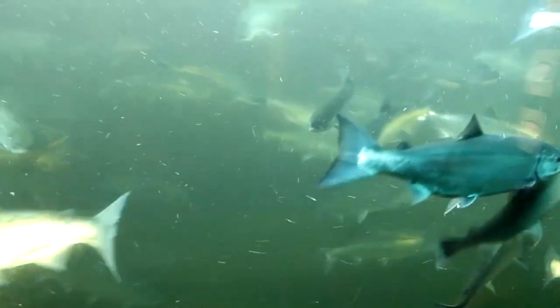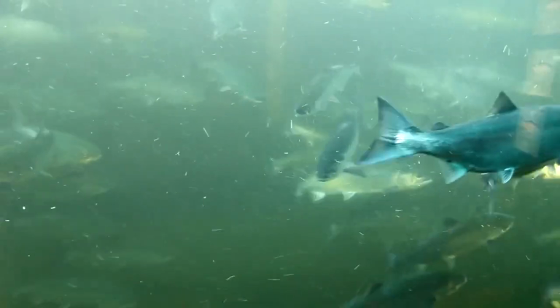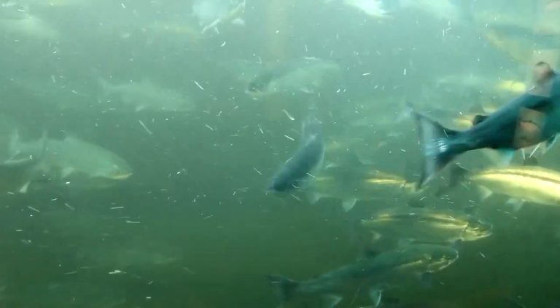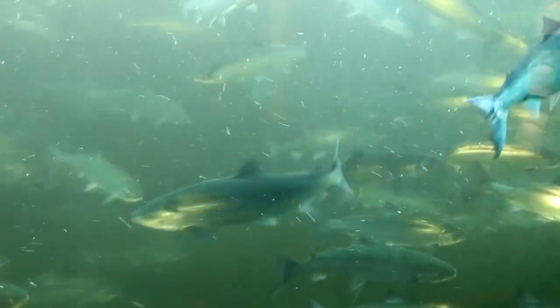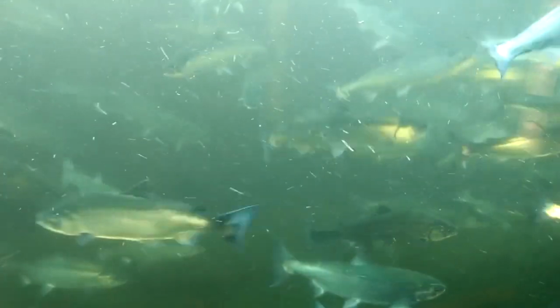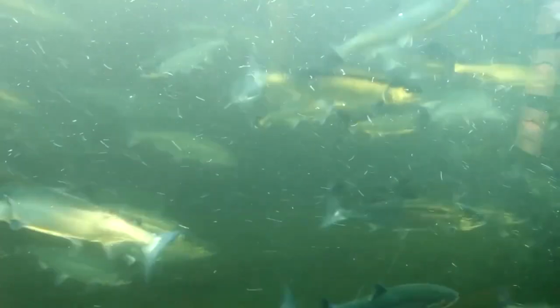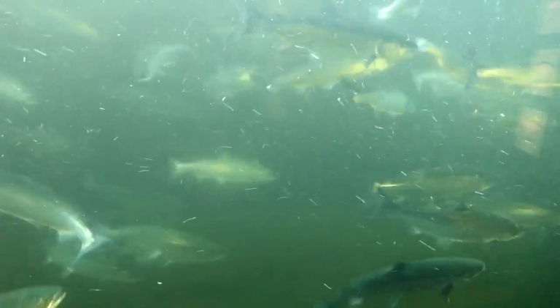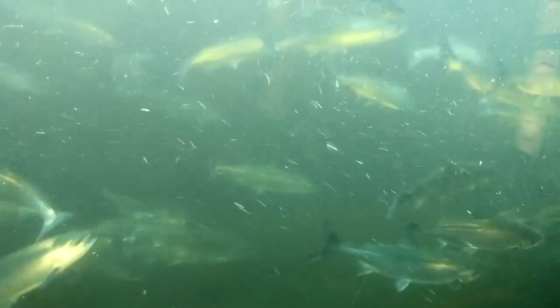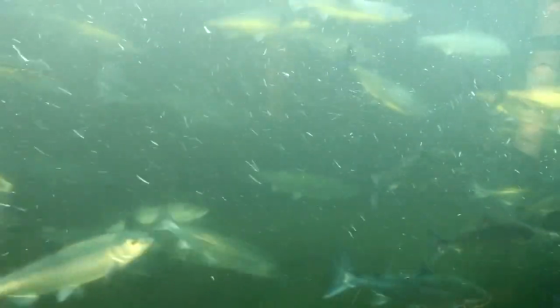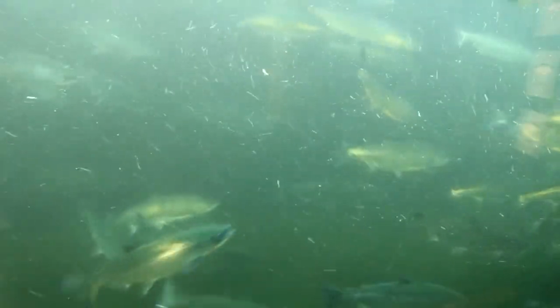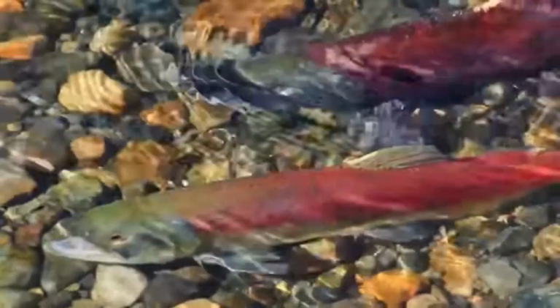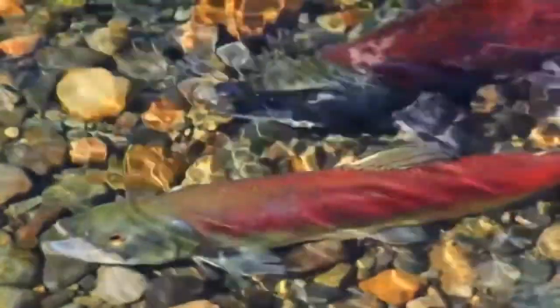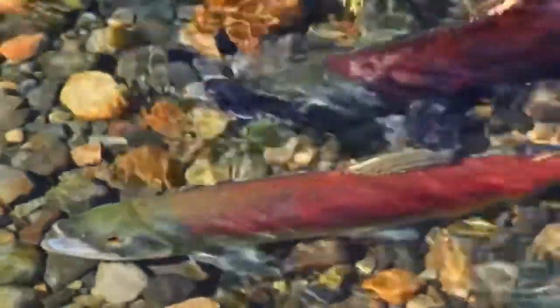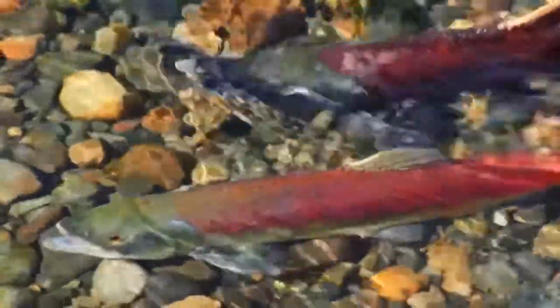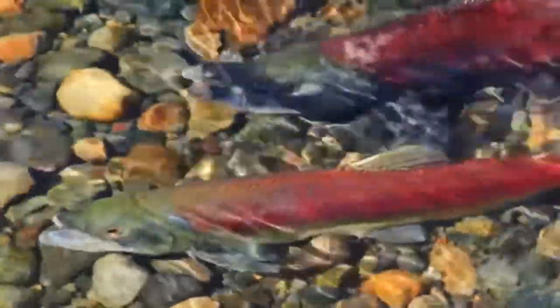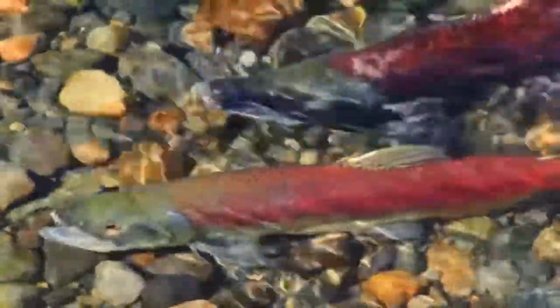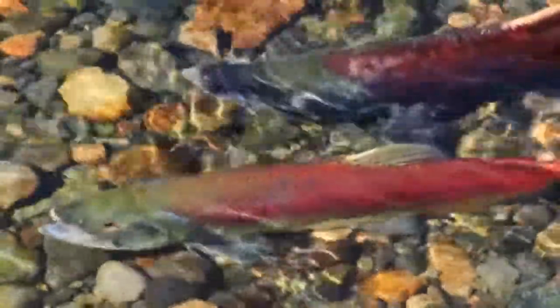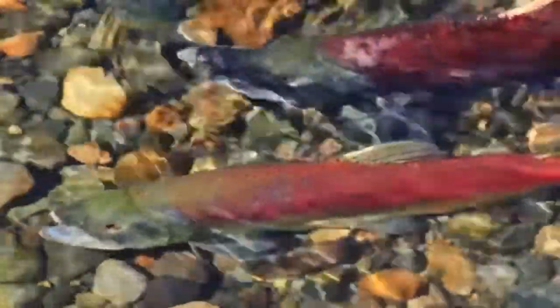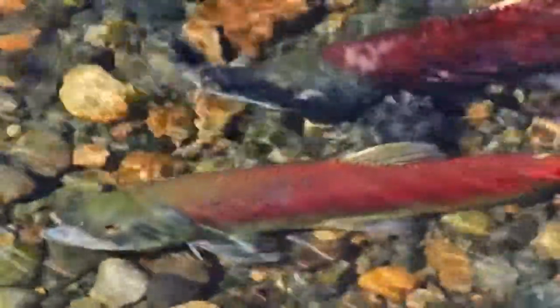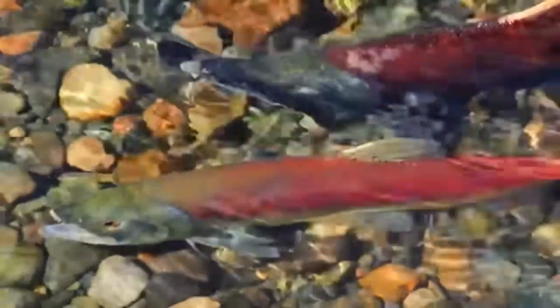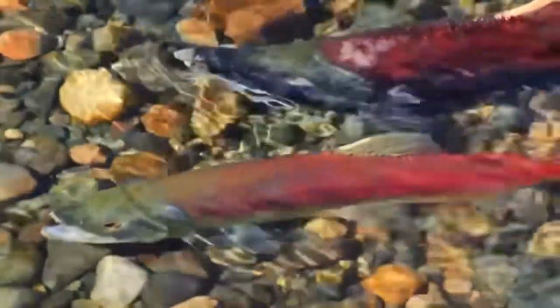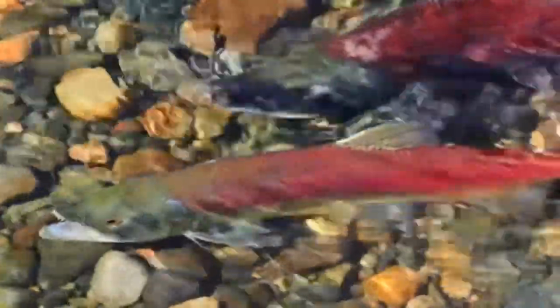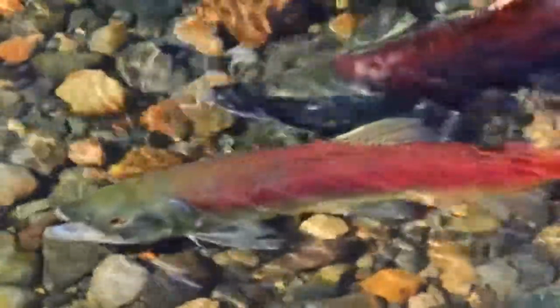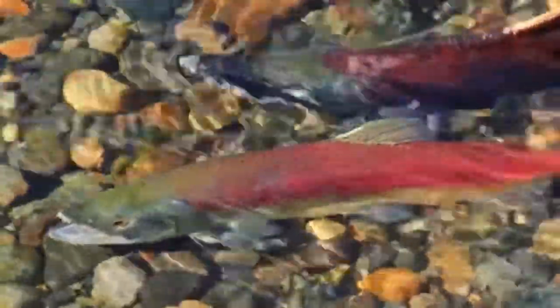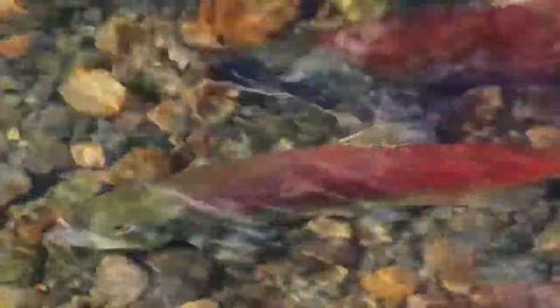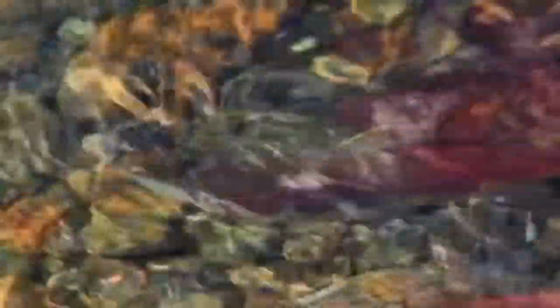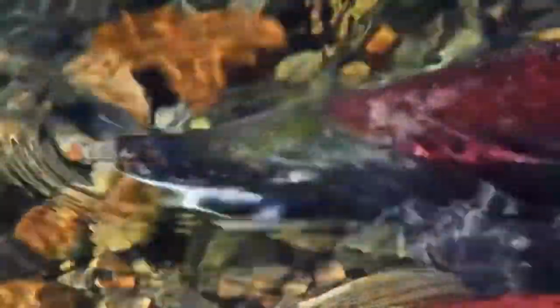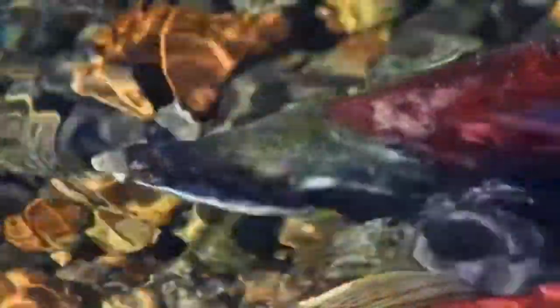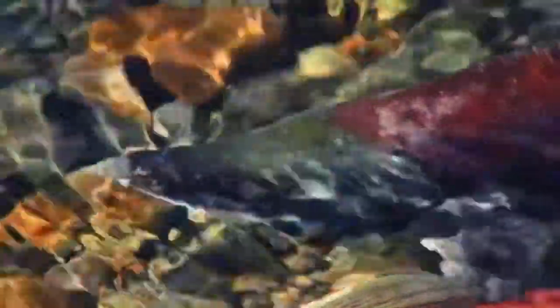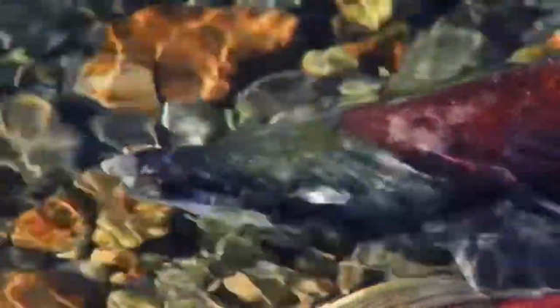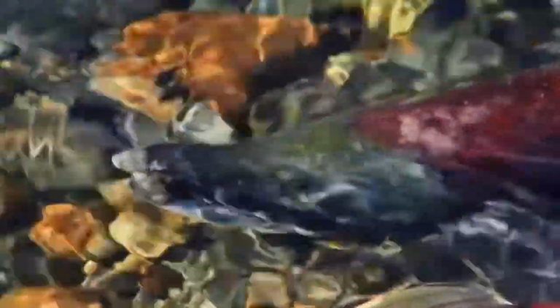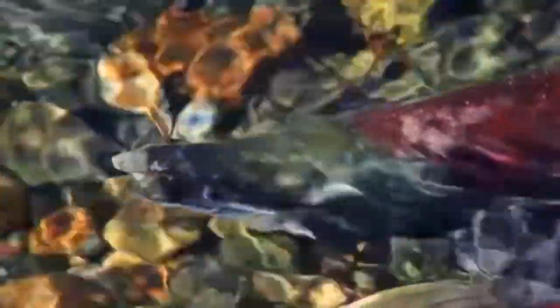Sockeye salmon at sea typically have a blue back. However, as they return upriver to their spawning grounds, their bodies turn bright red and their heads turn a greenish color.